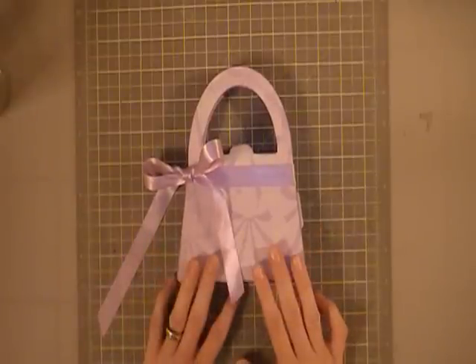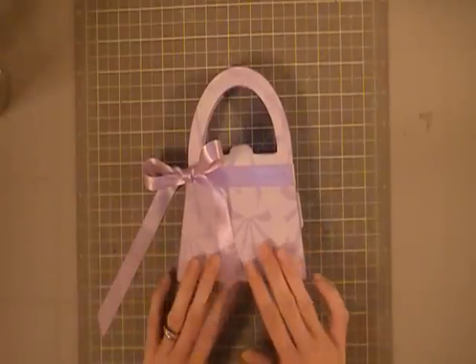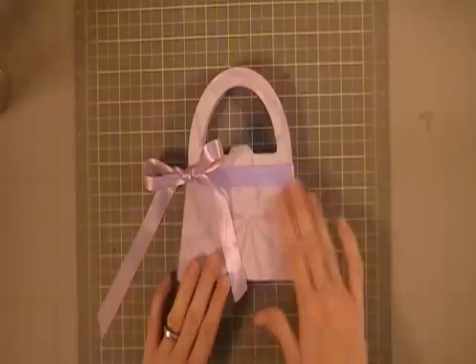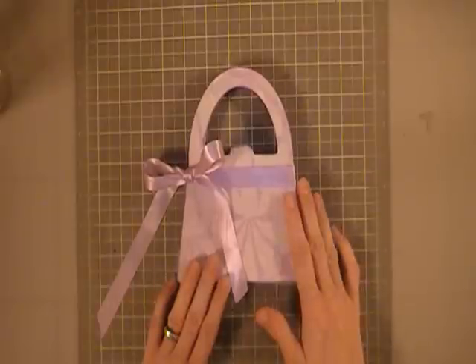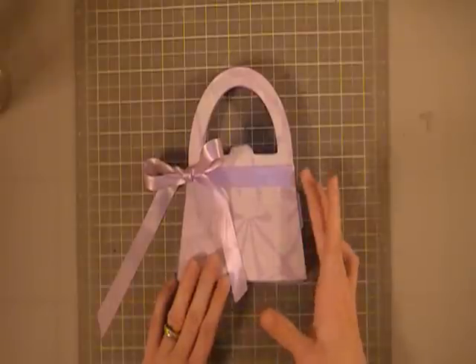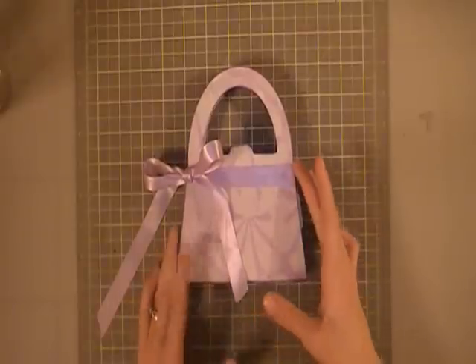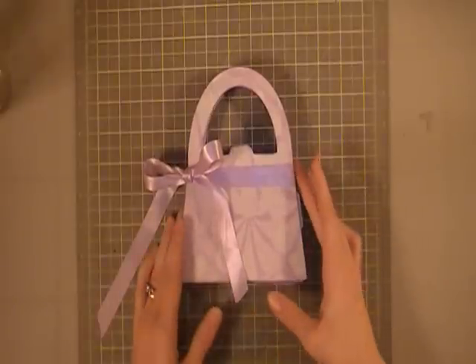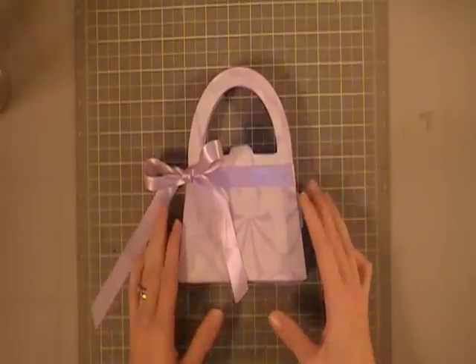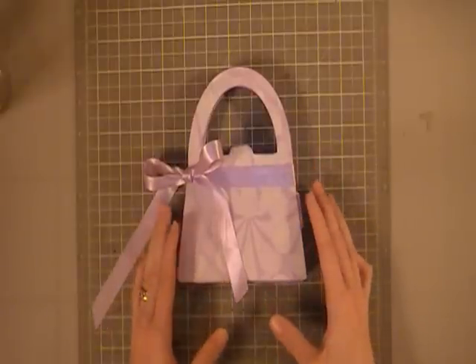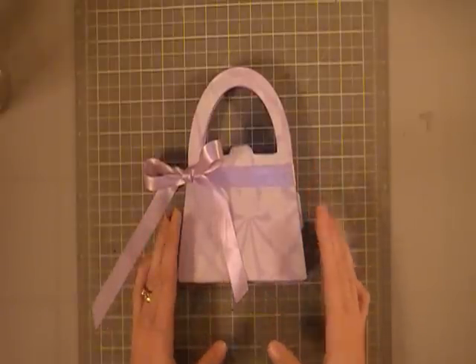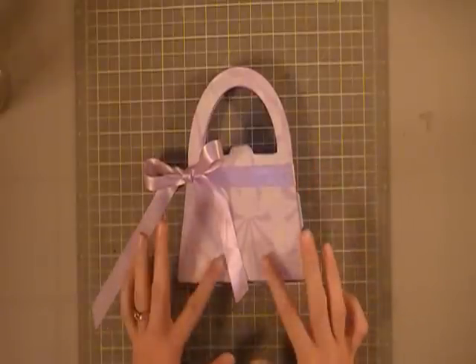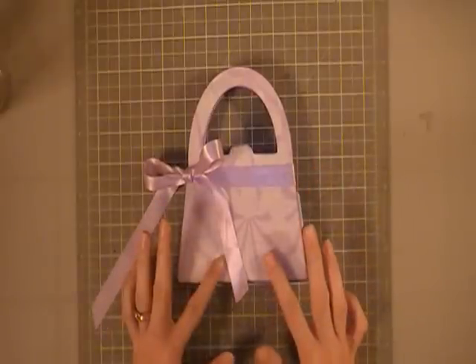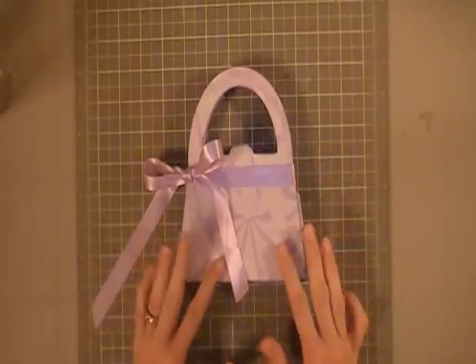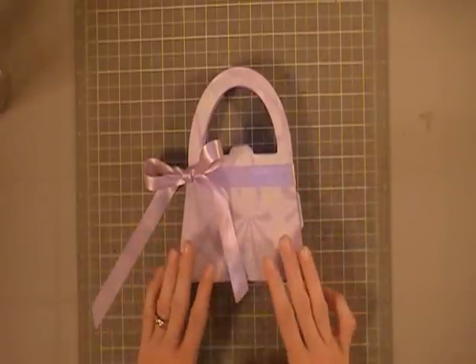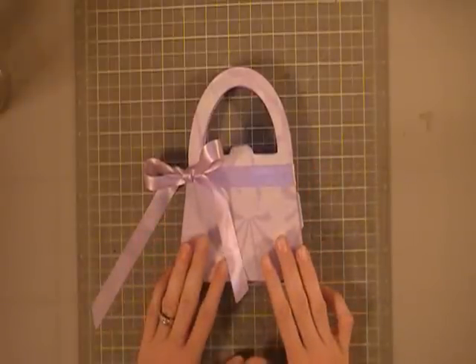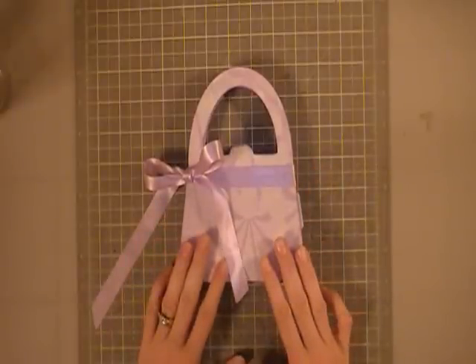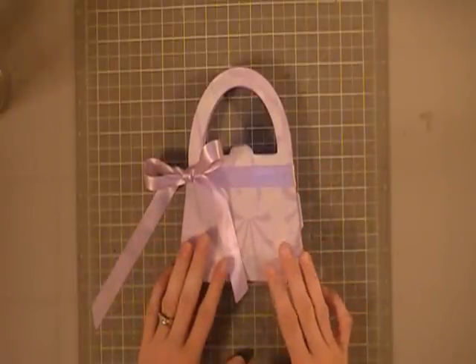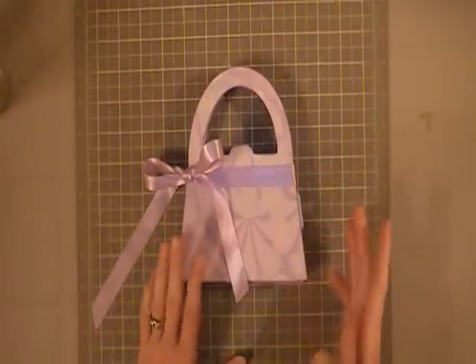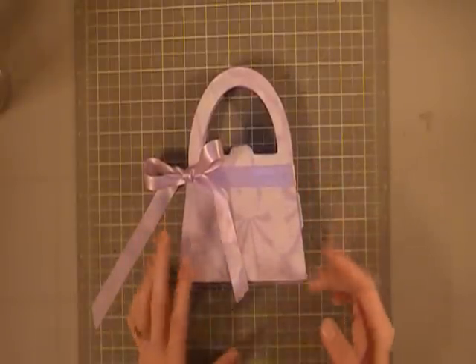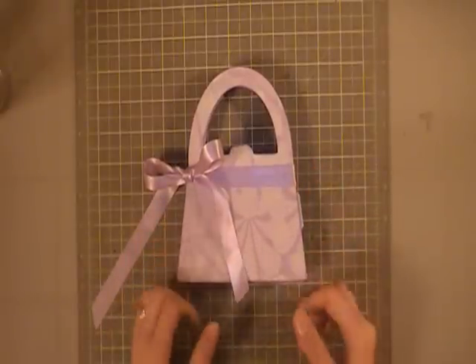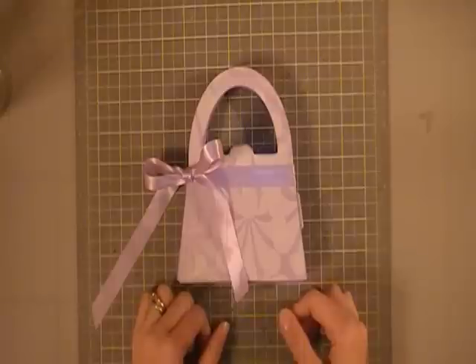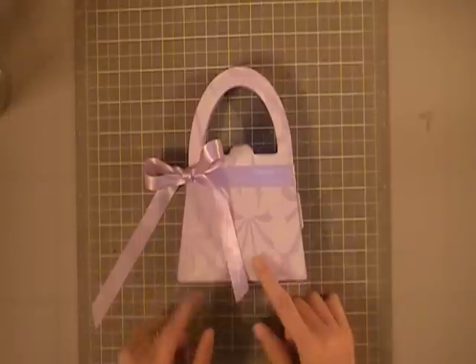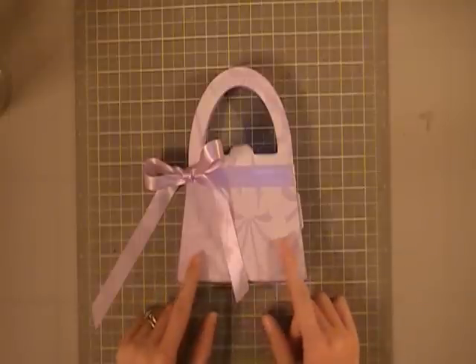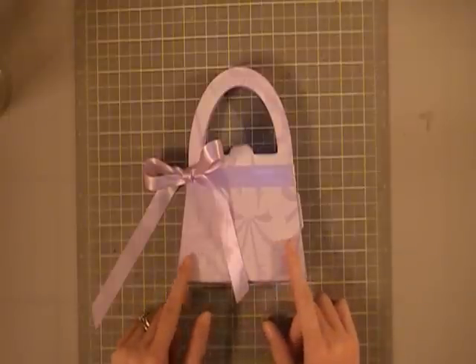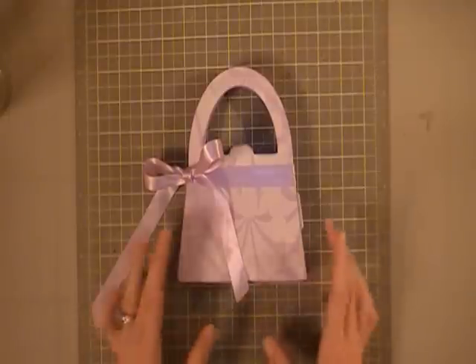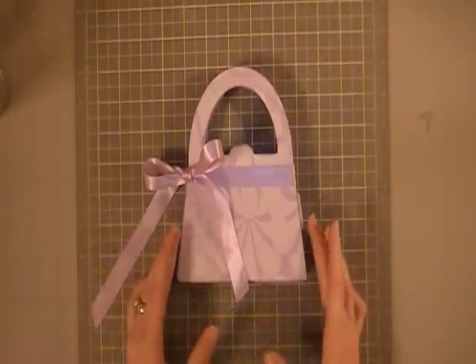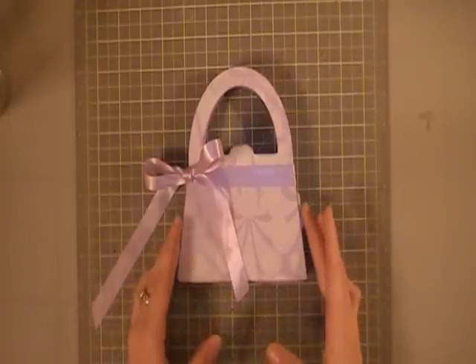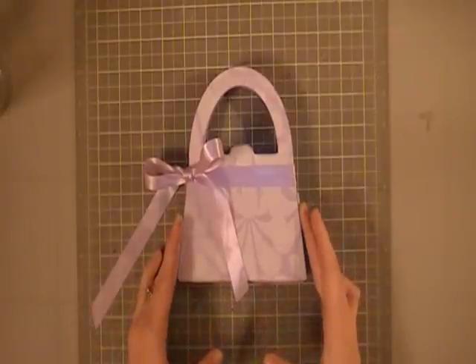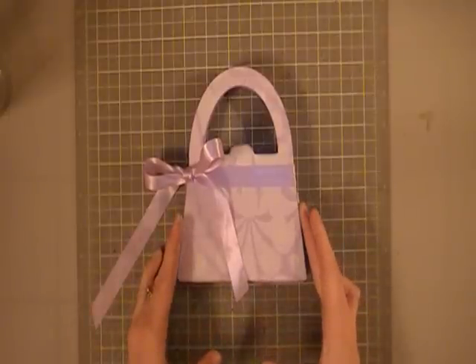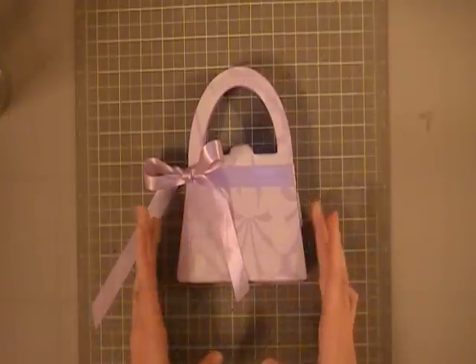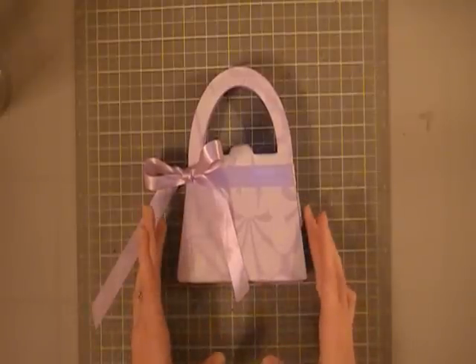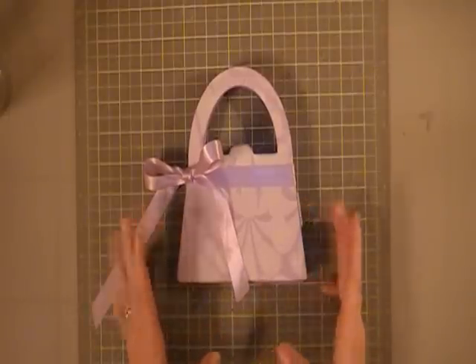This paper is from a pack that I got at Costco. I got it about a year and a half ago and I've just had it on hand. It's great for bright cards for kids and fun little projects like this one.